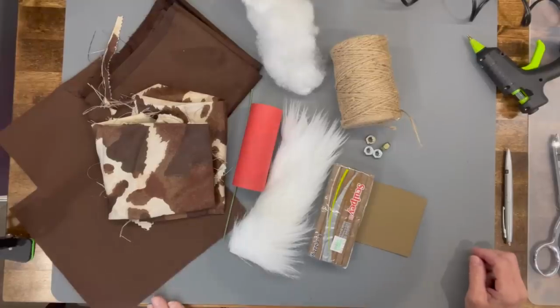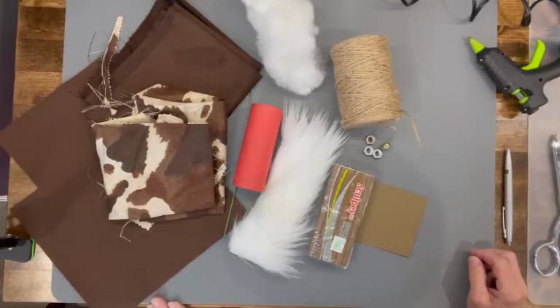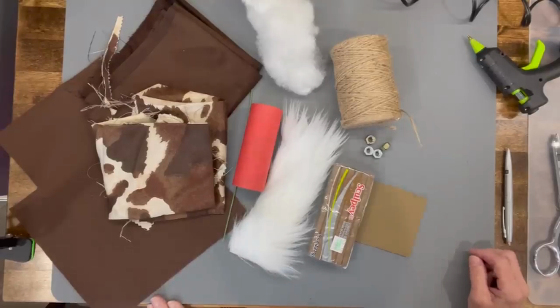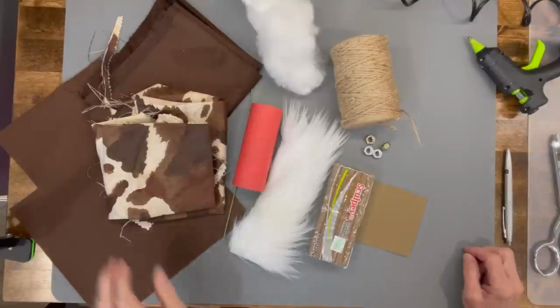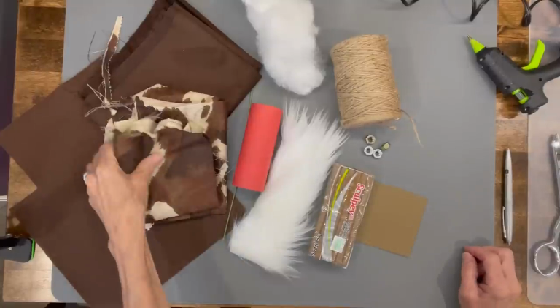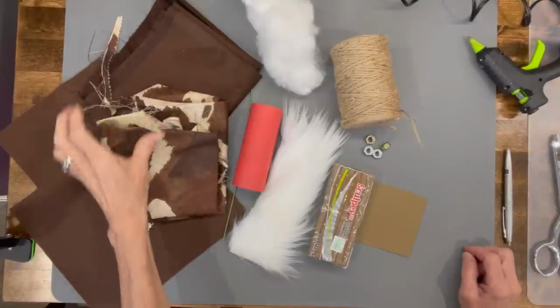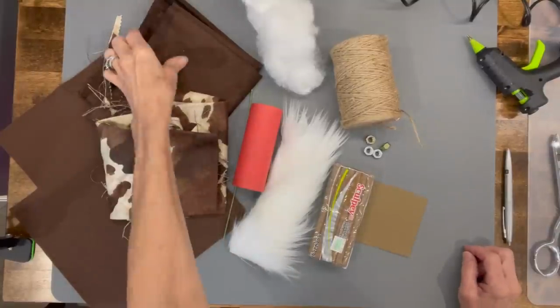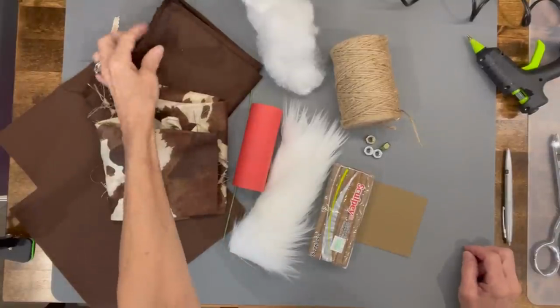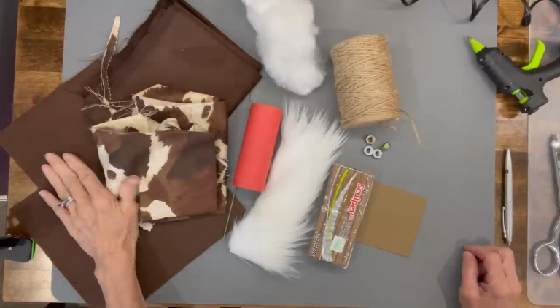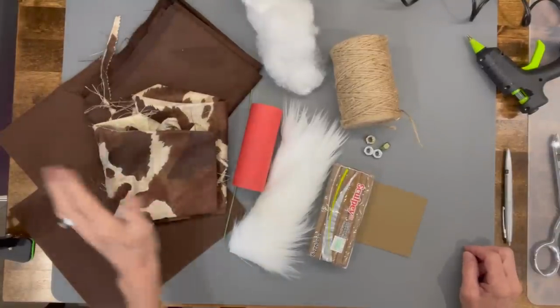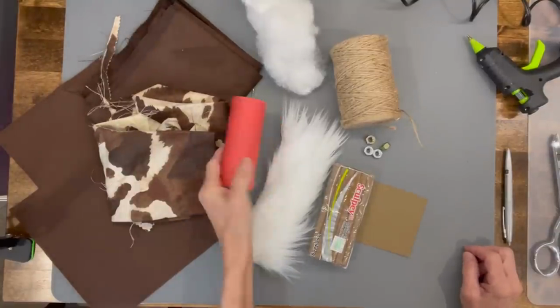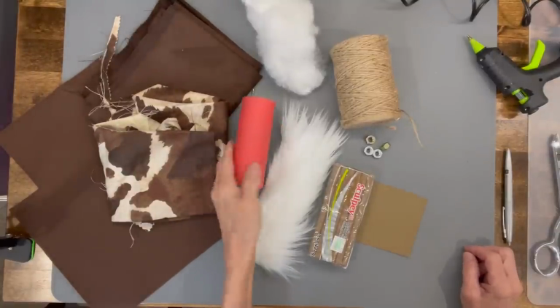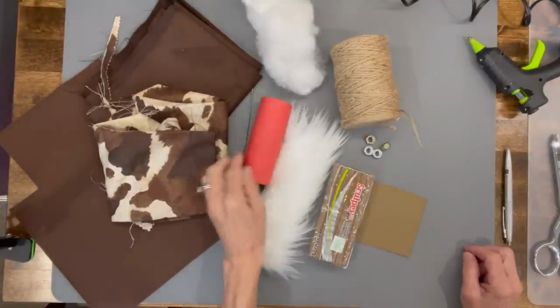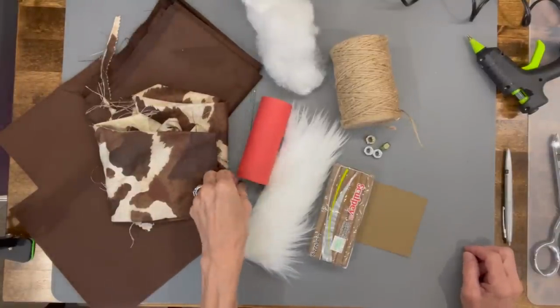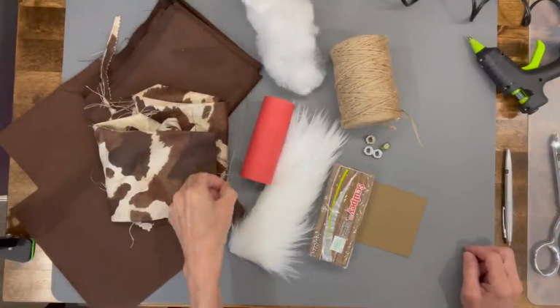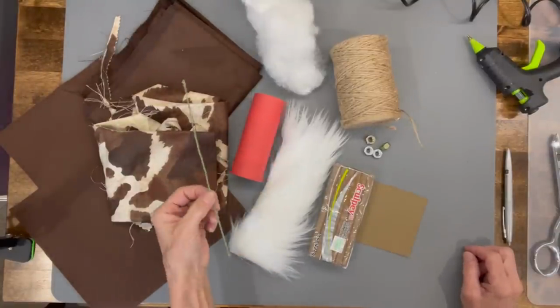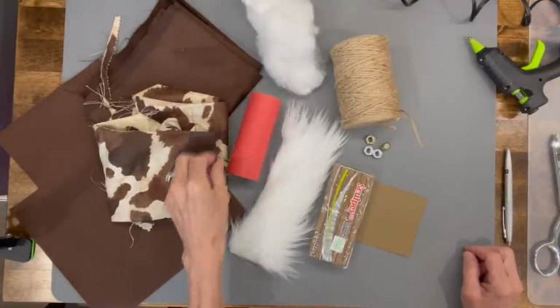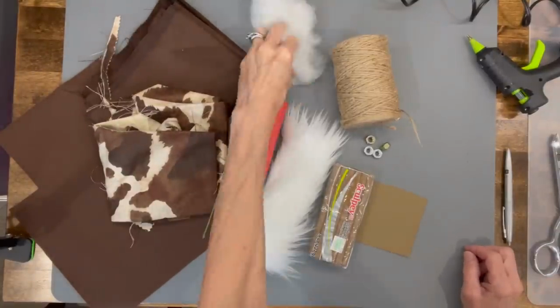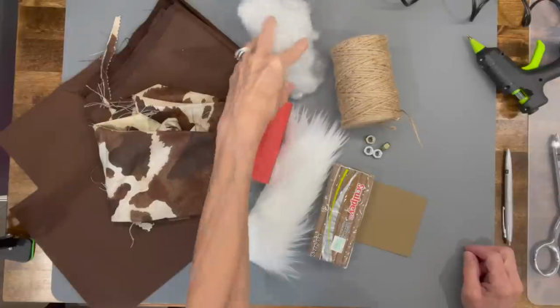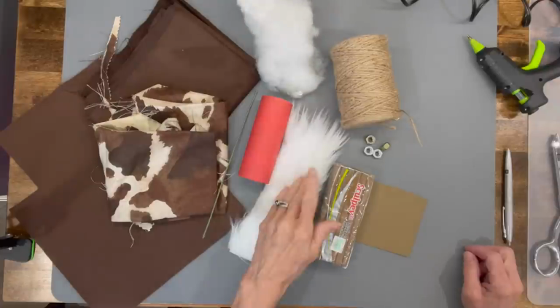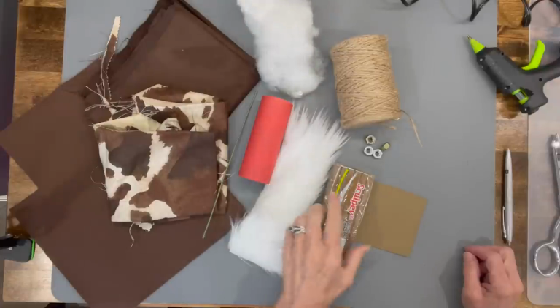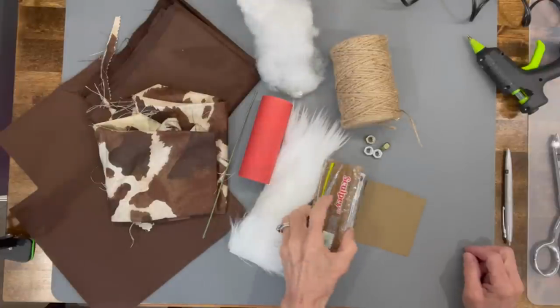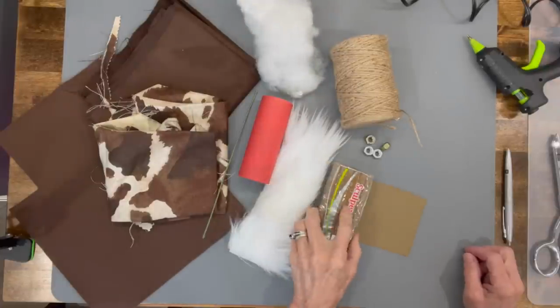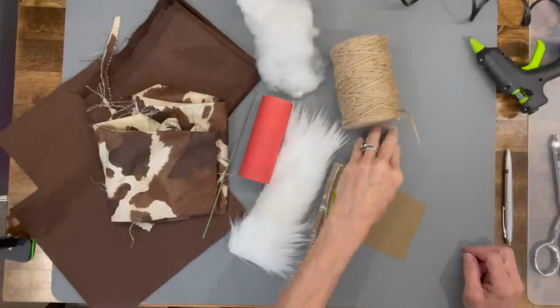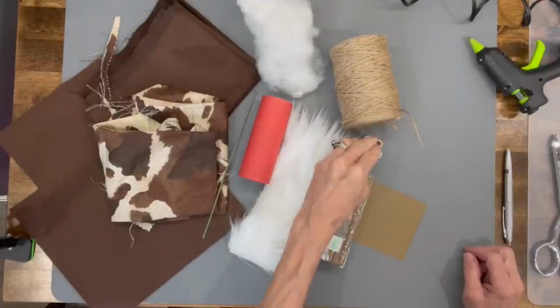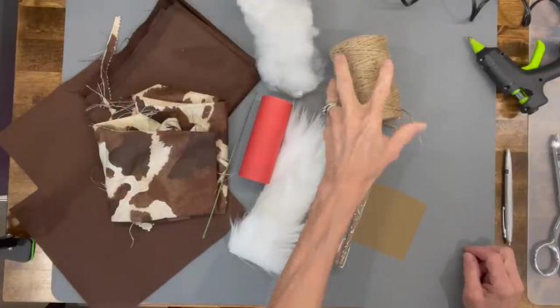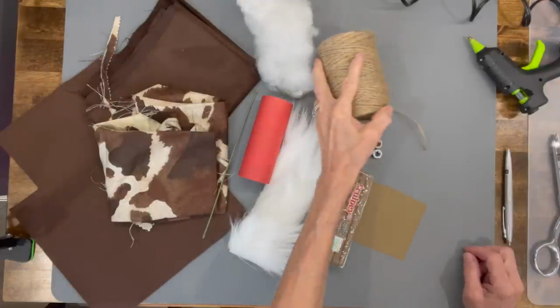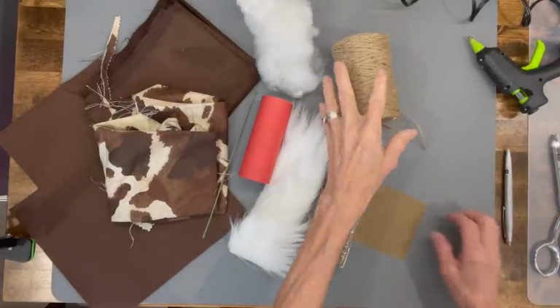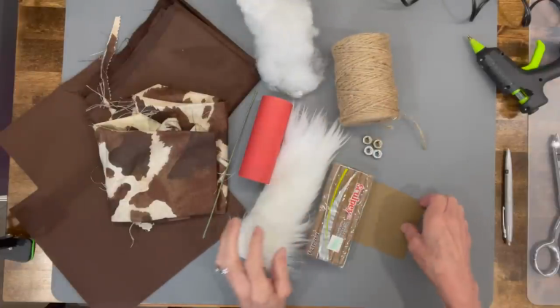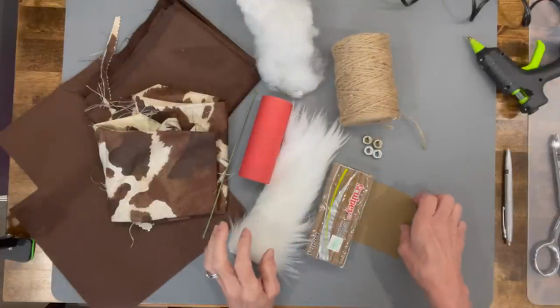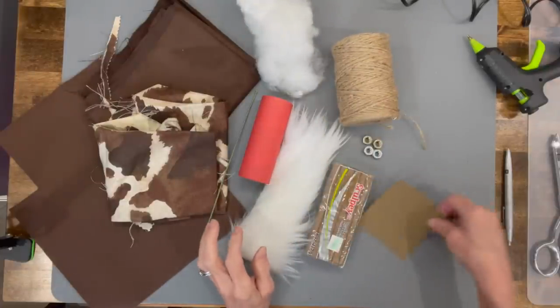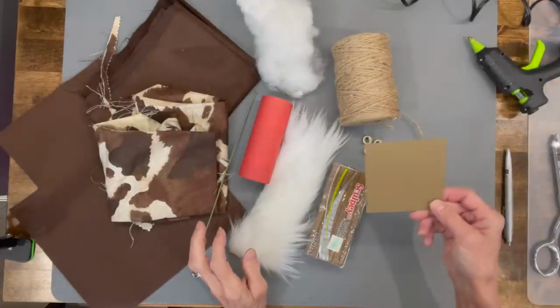For this one you're gonna need some fabric for the shirt, fabric for the pants, some felt, a cardboard tube, a wire, some polyfill, some faux fur, some clay, some weight, some jute, and some cardstock.